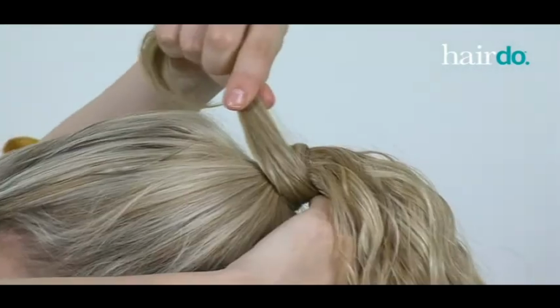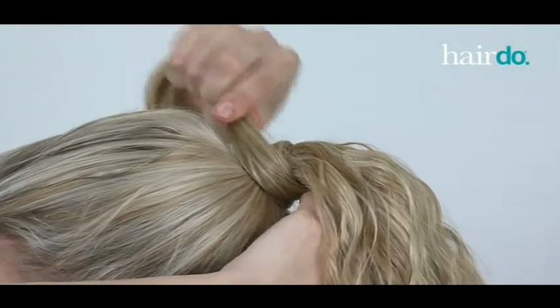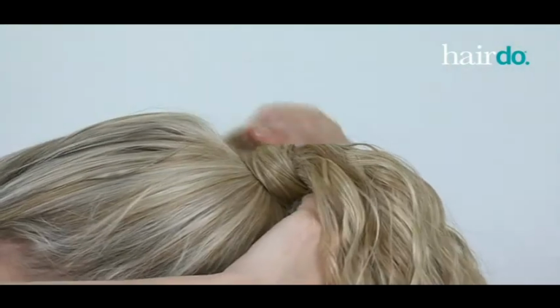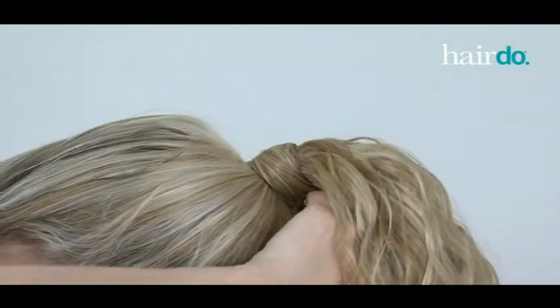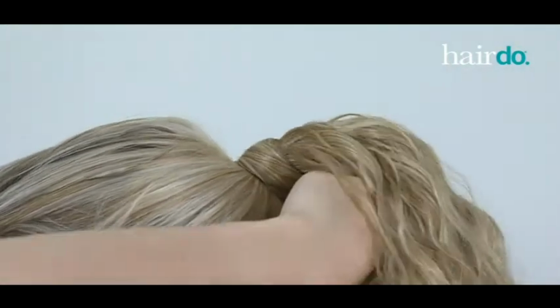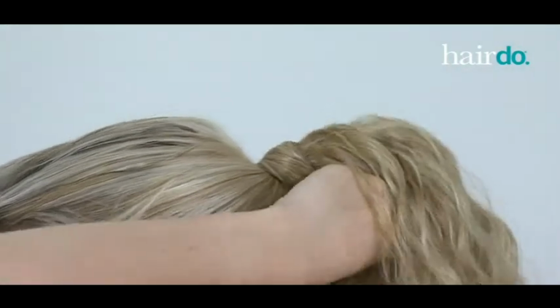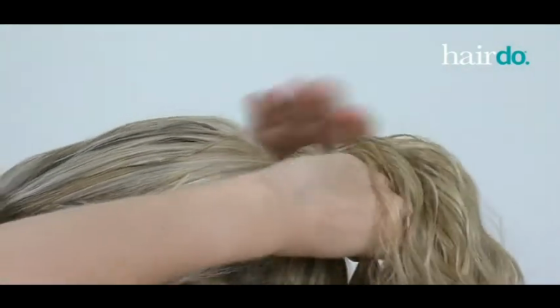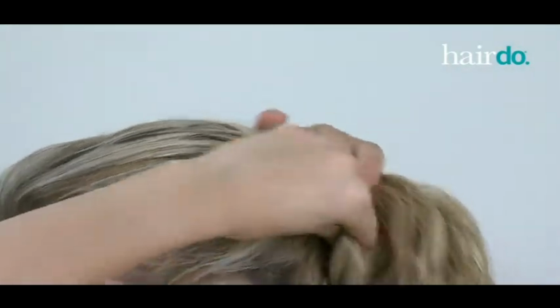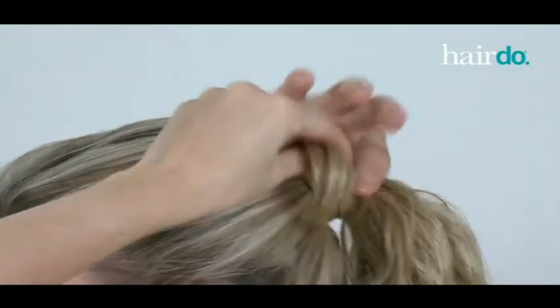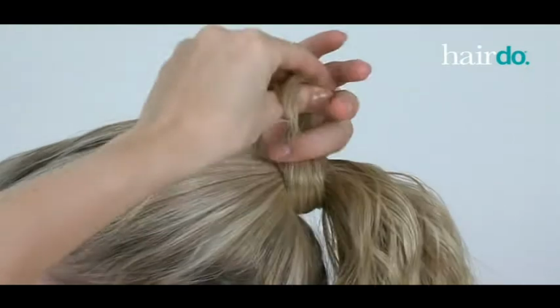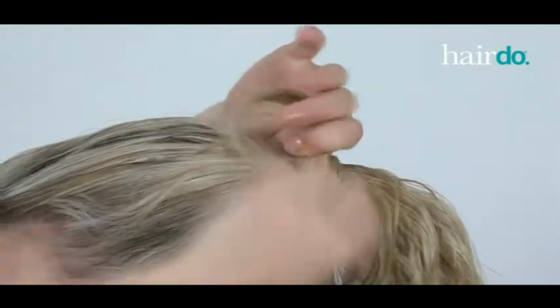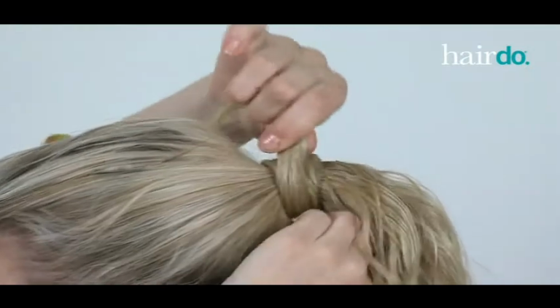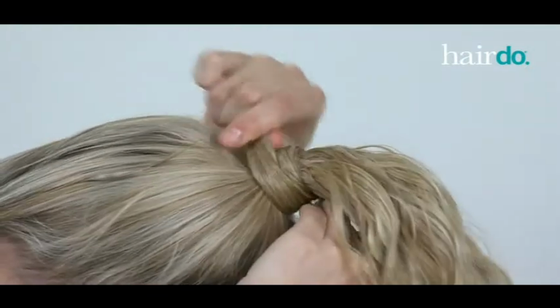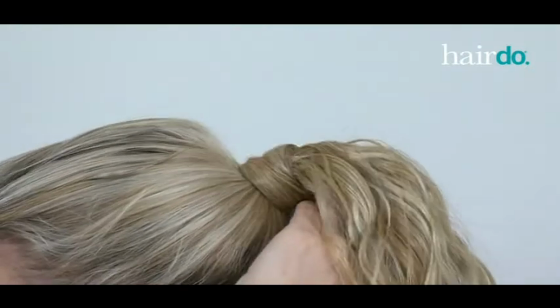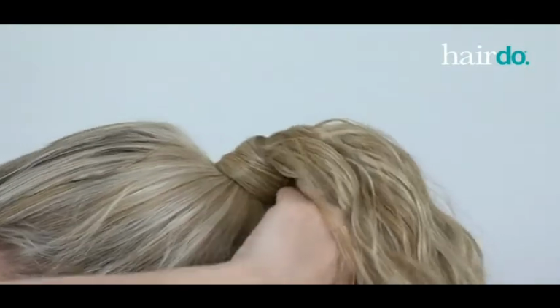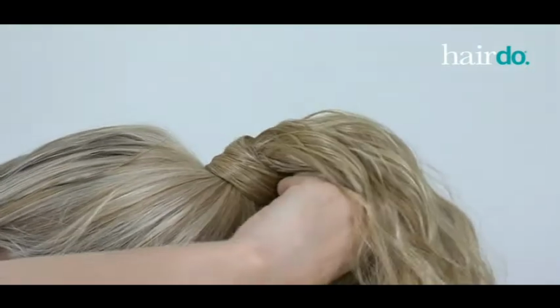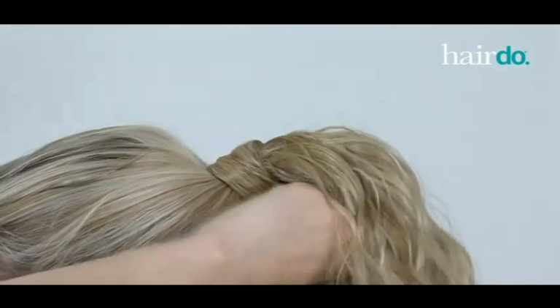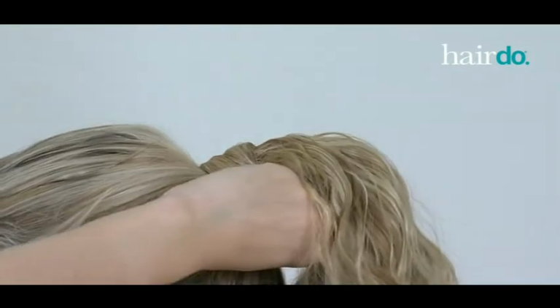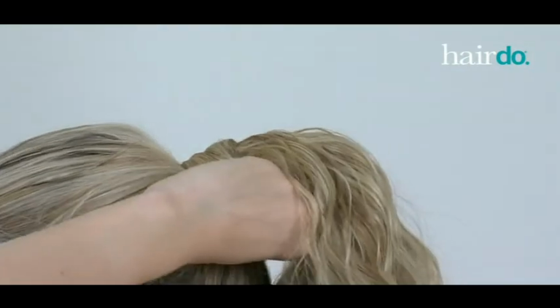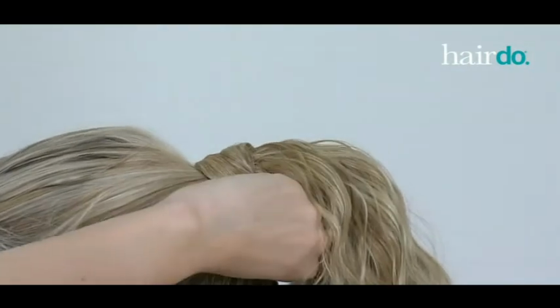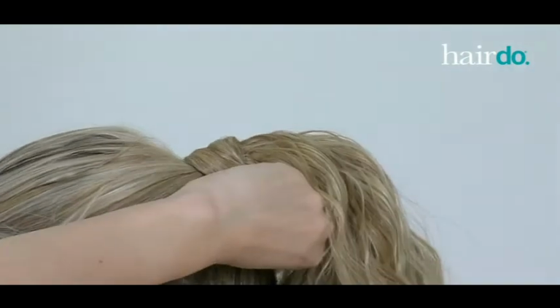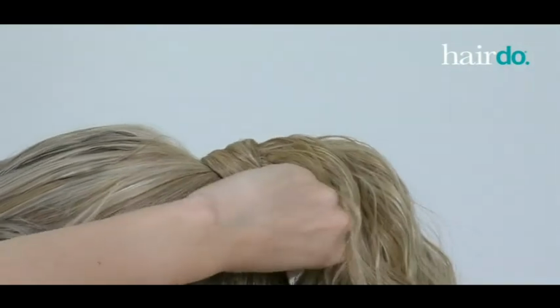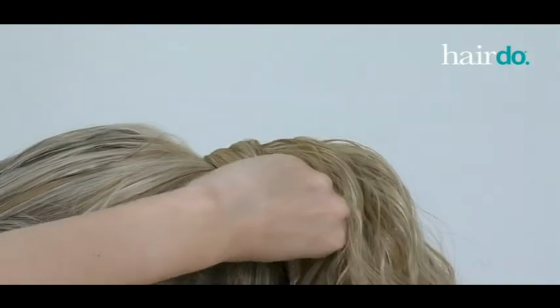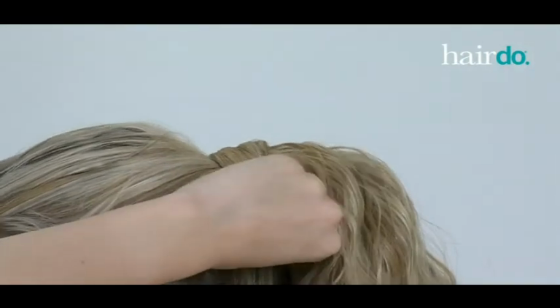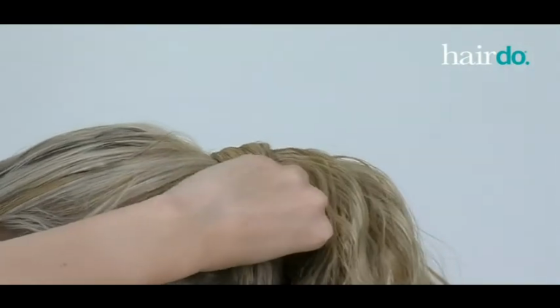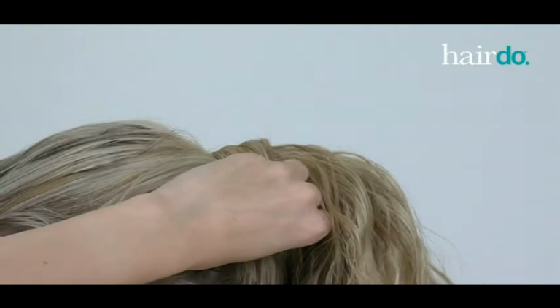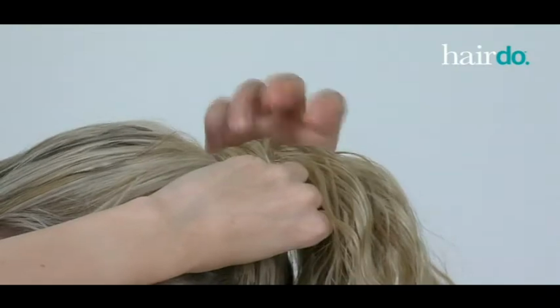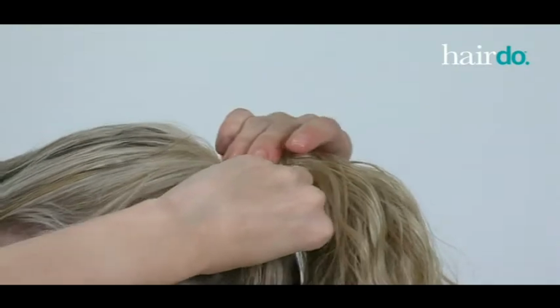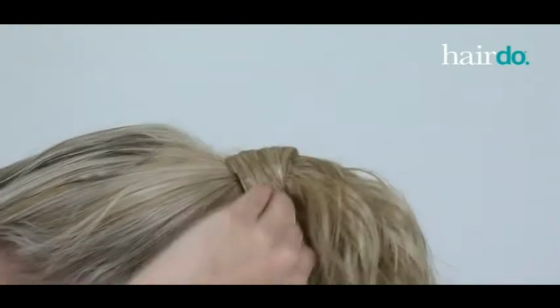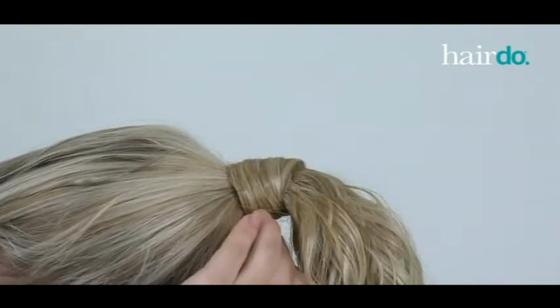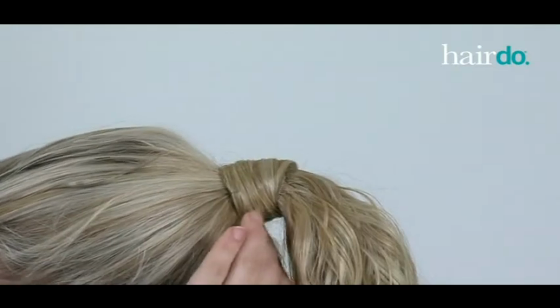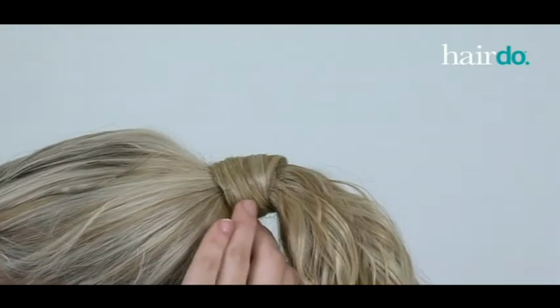After the Velcro is secured, I take the extra strip of hair and wrap it around the base of my ponytail. Then, I secure the strip by inserting the hairpins that are included with the hairpiece.